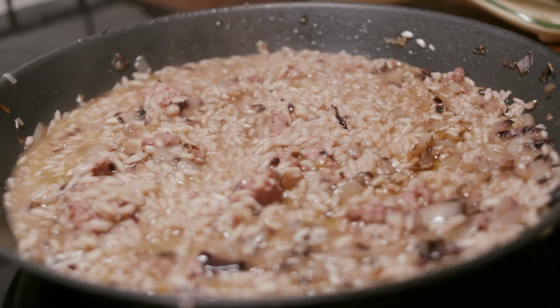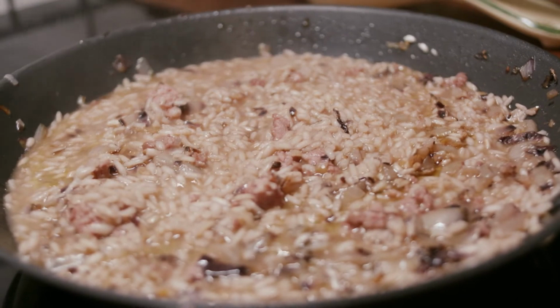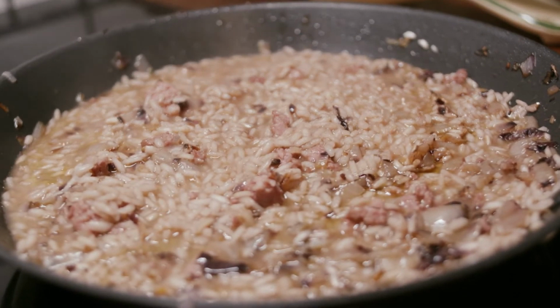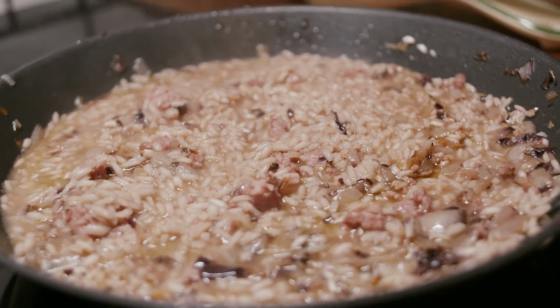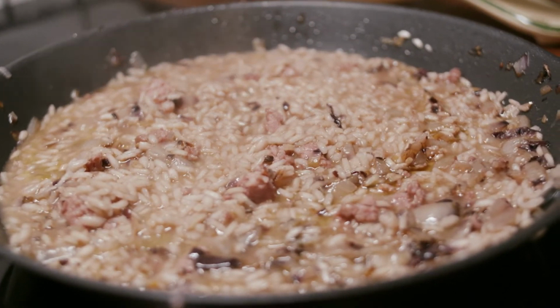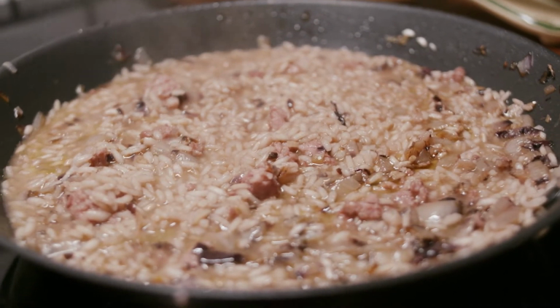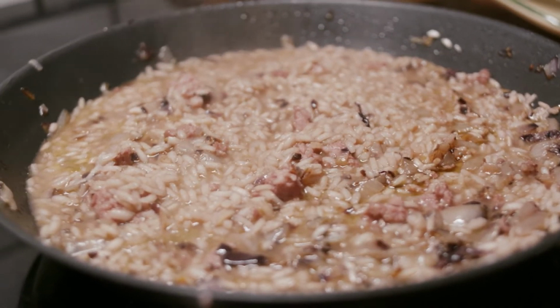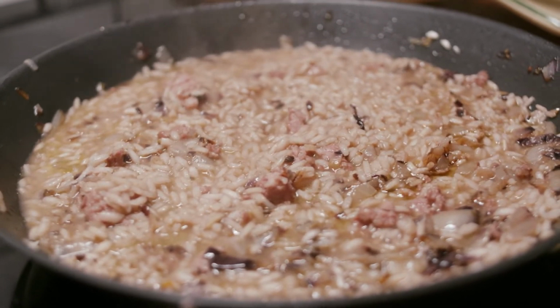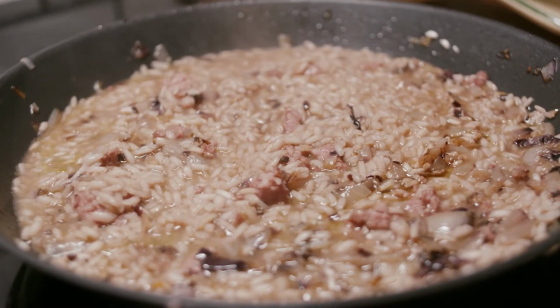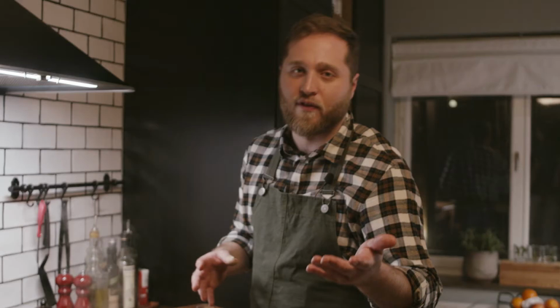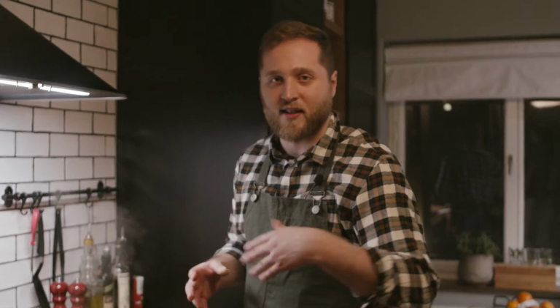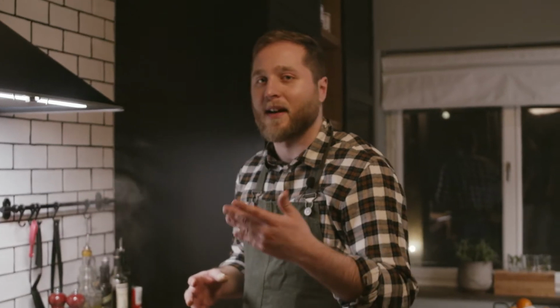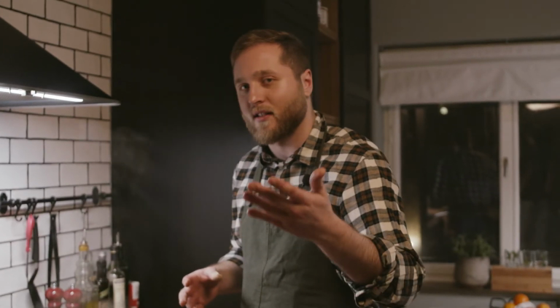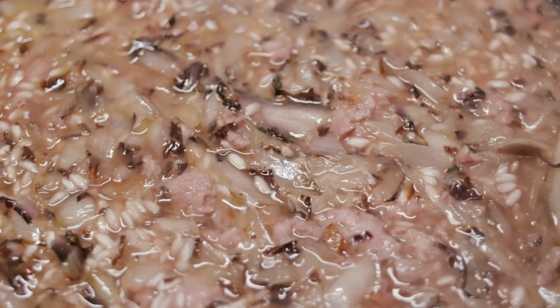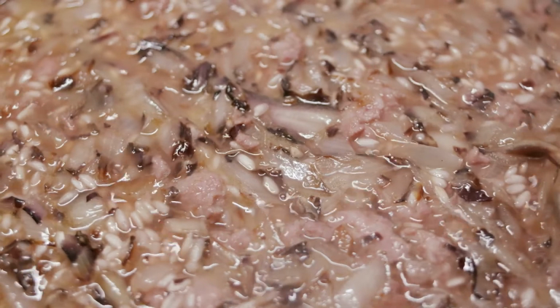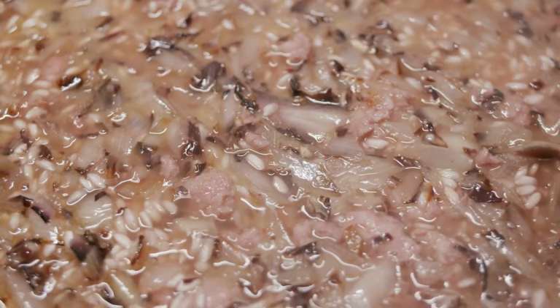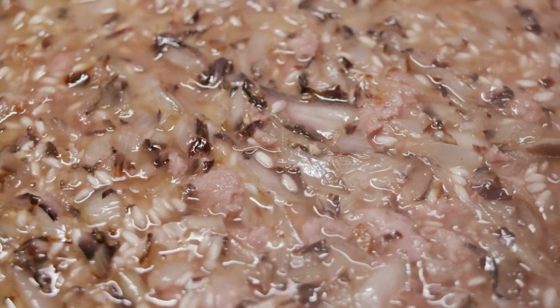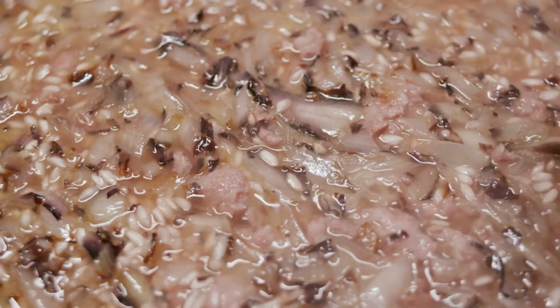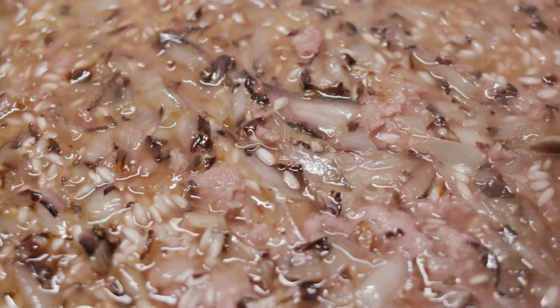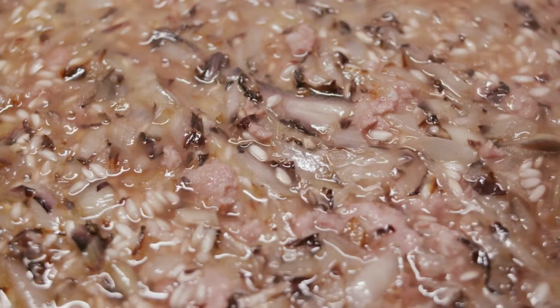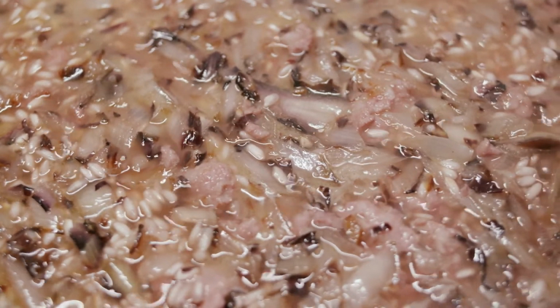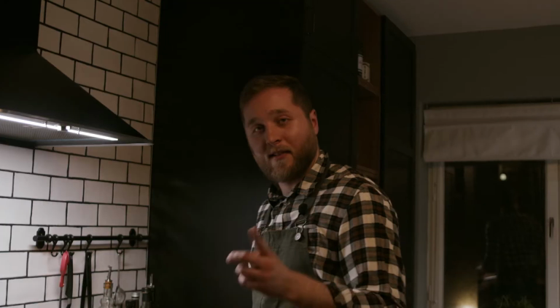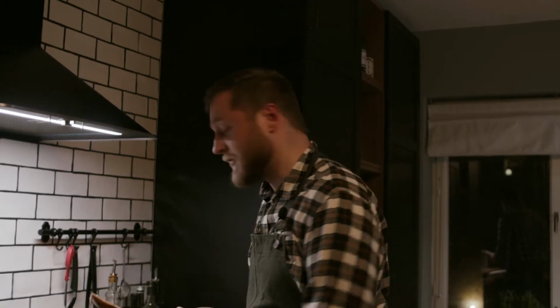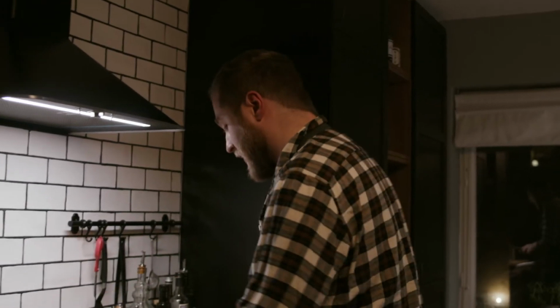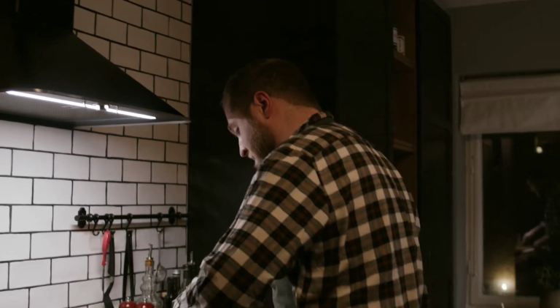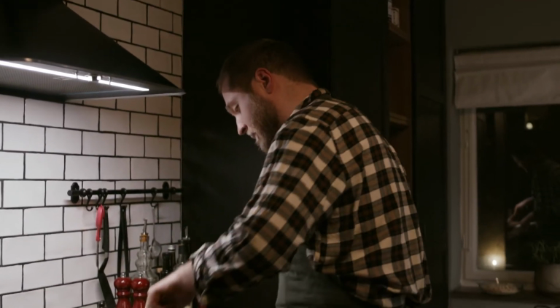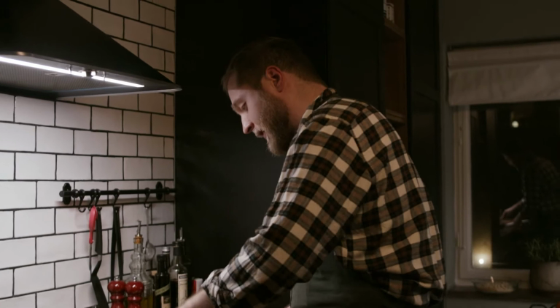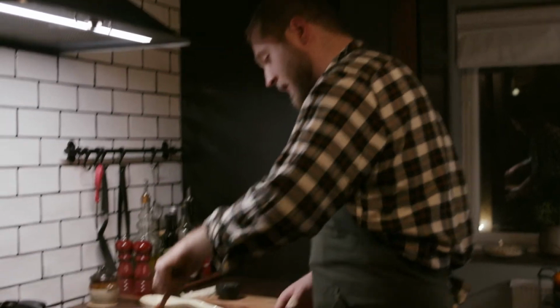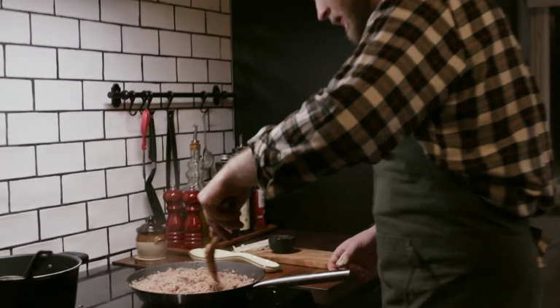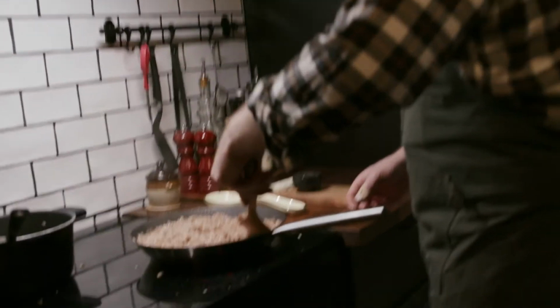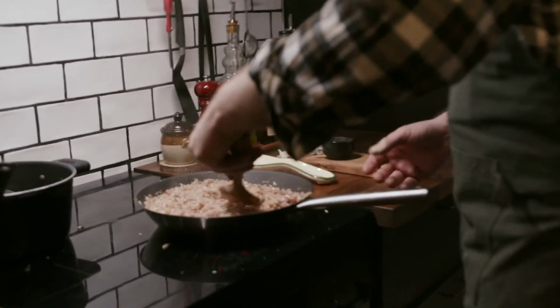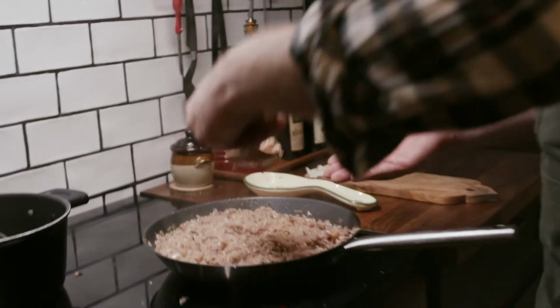You need to let the rice cook for about 20 minutes. Of course, it depends on the rice you bought. After 20 minutes are gone, I think my risotto is done.